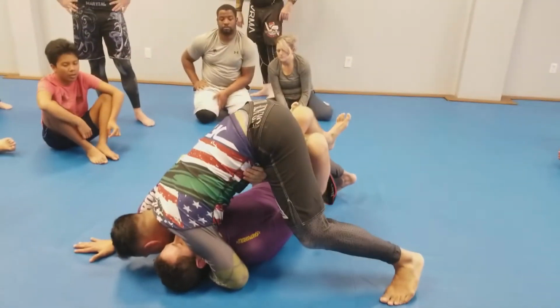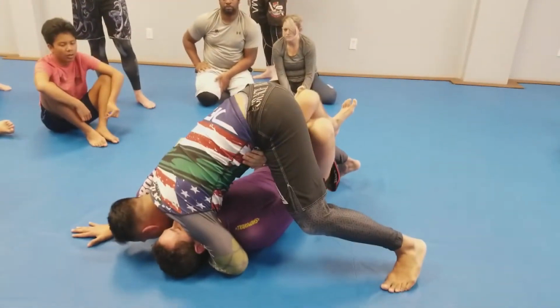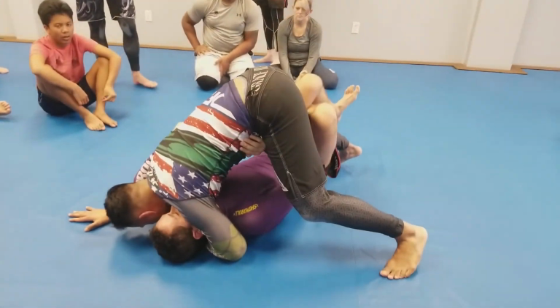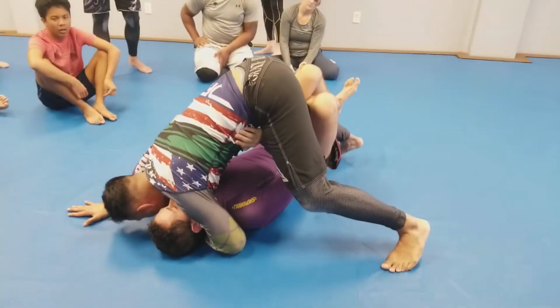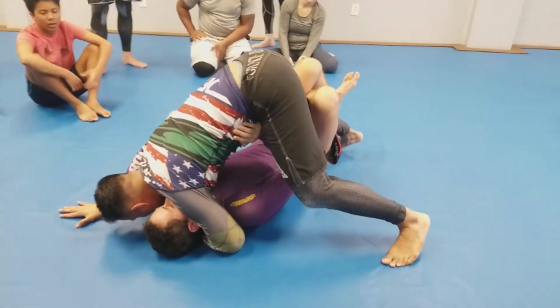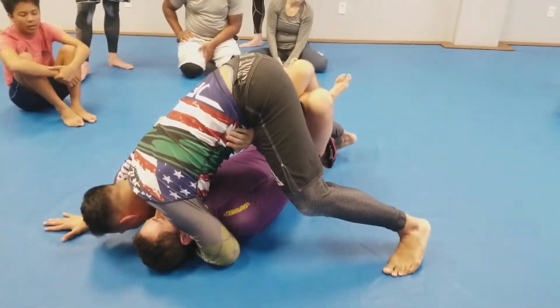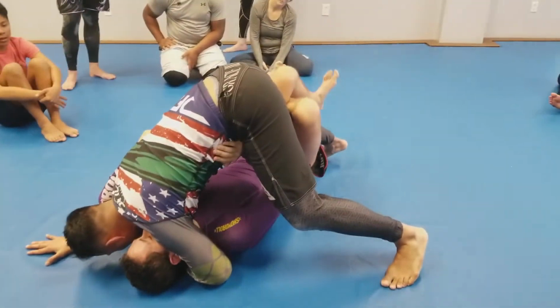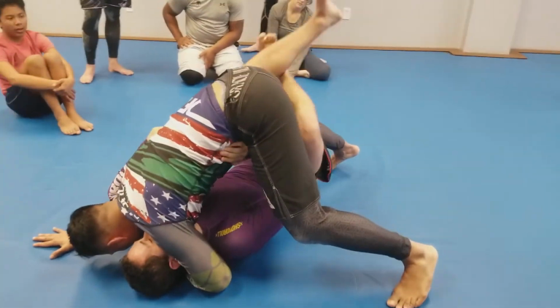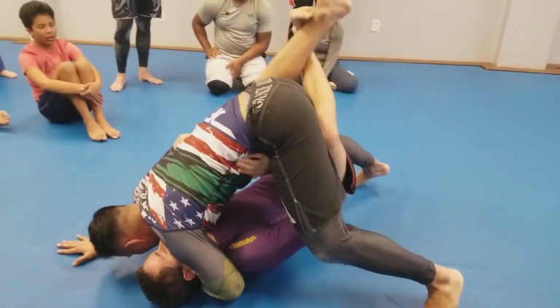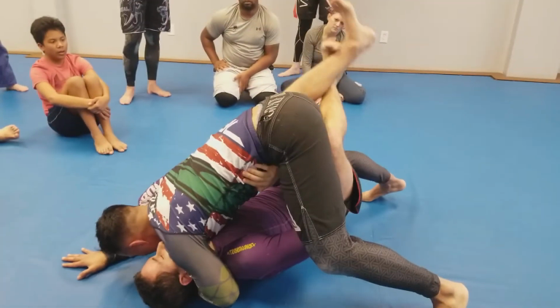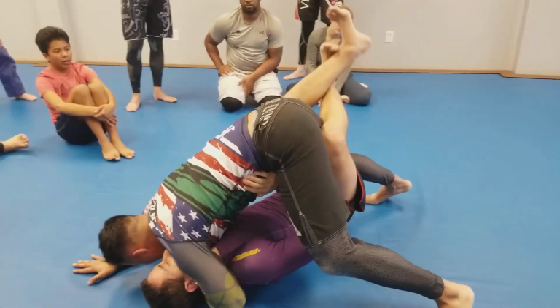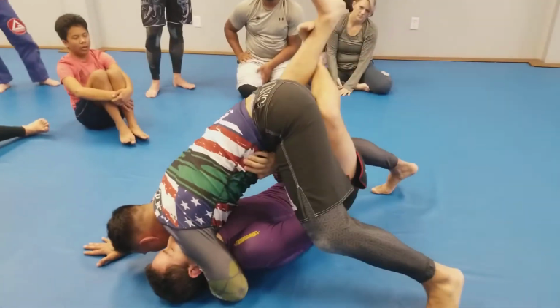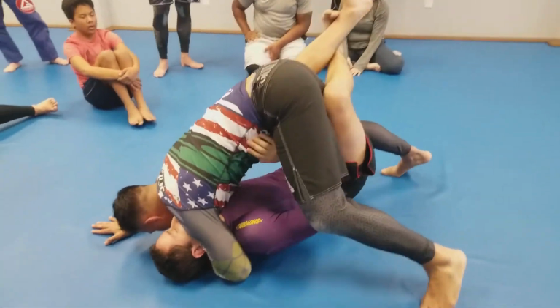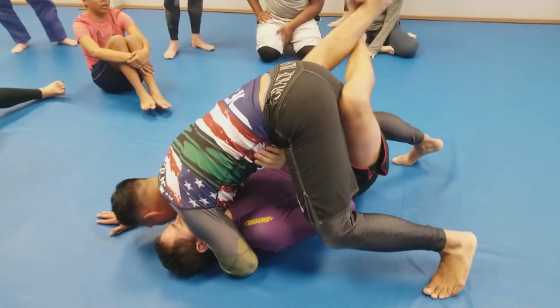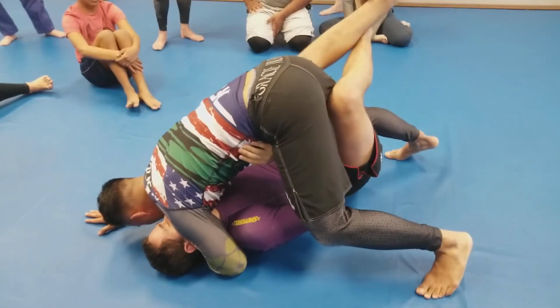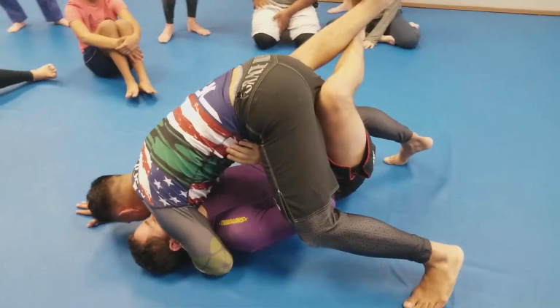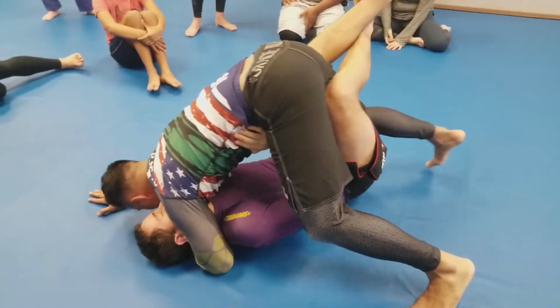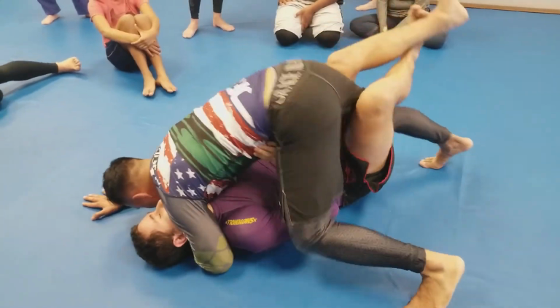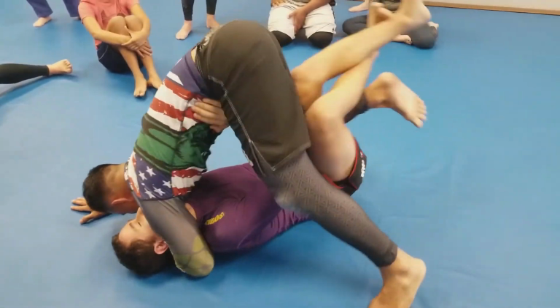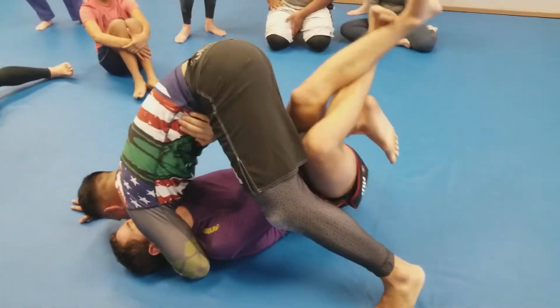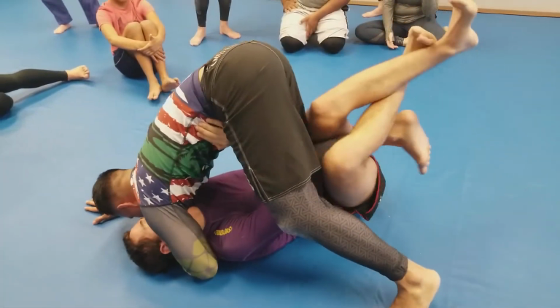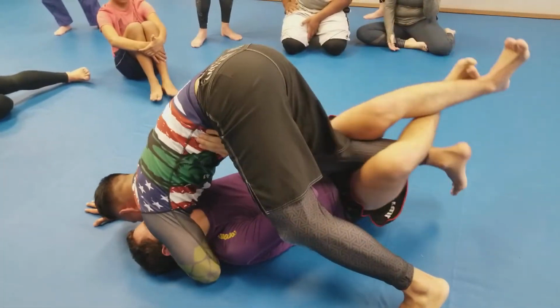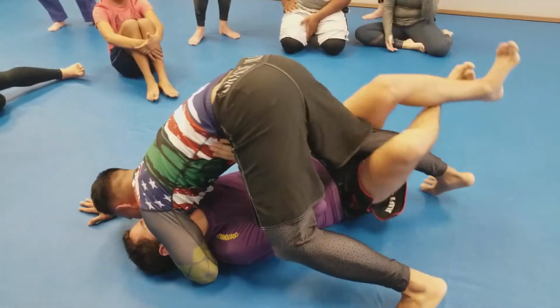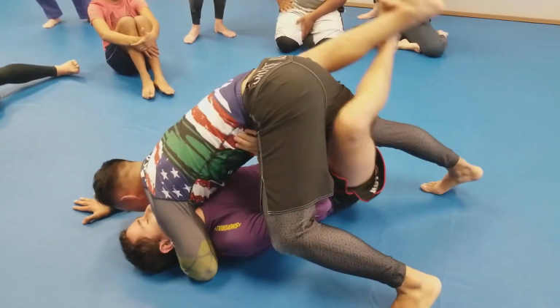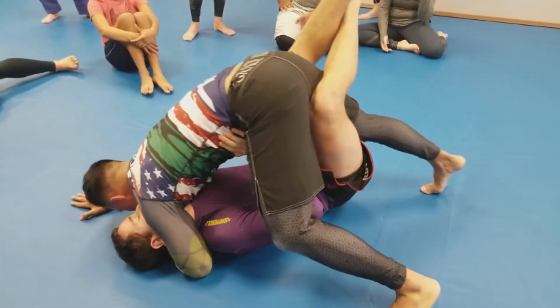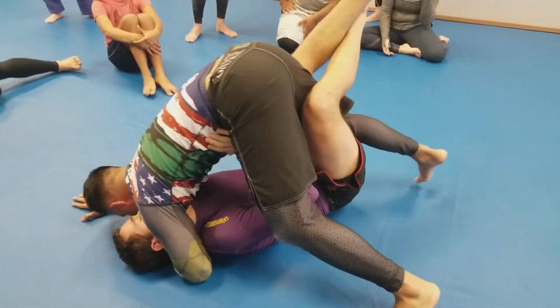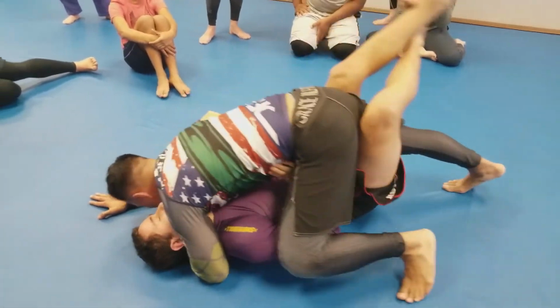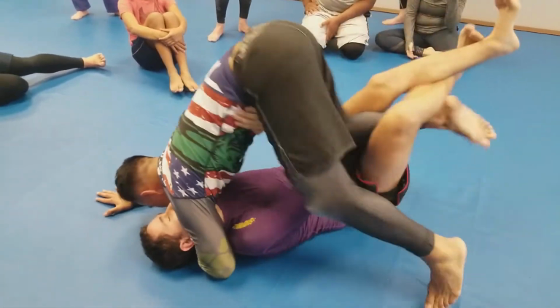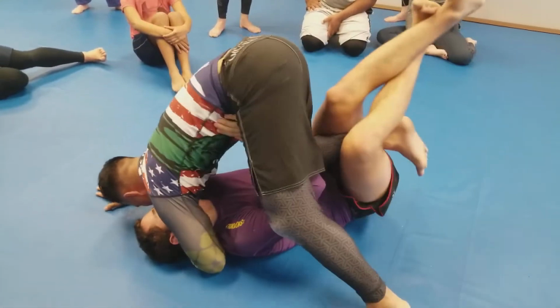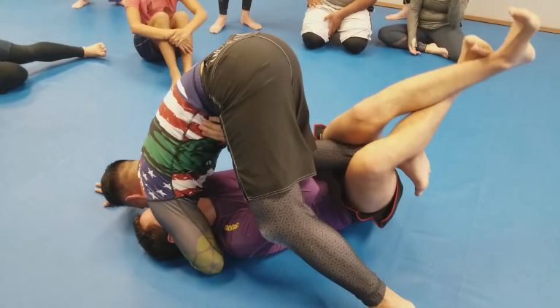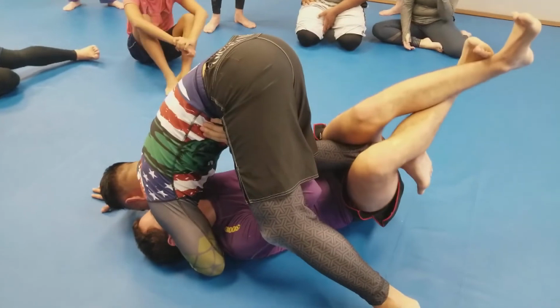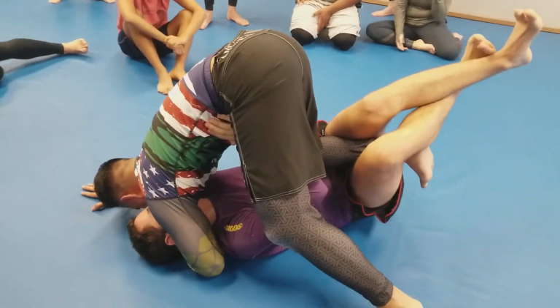Okay, bring your leg up there. Now we're going to shimmy. Go here, go here. Right here, just like that.